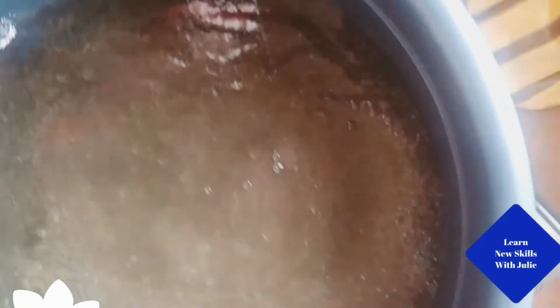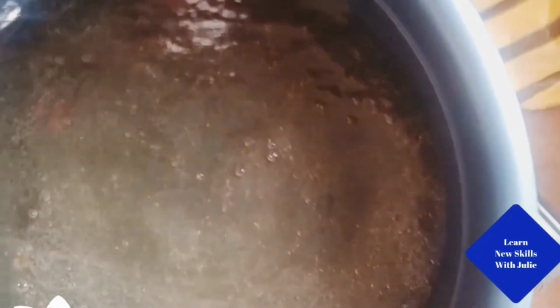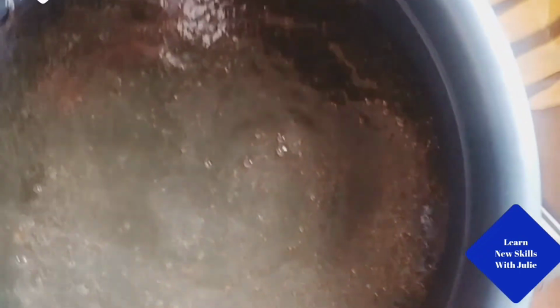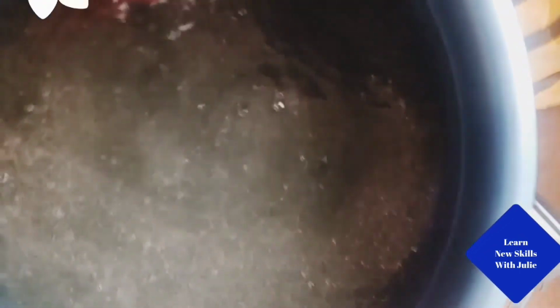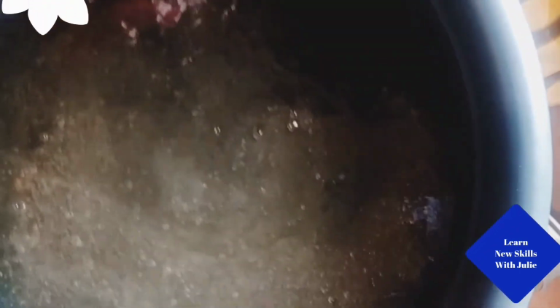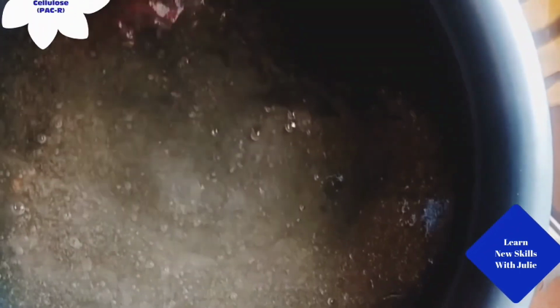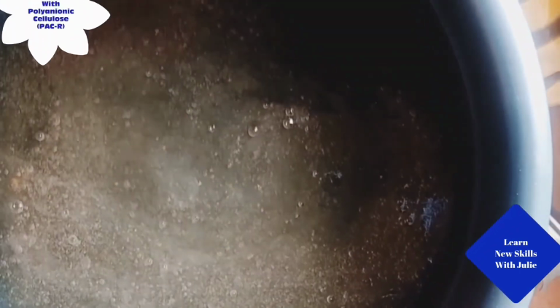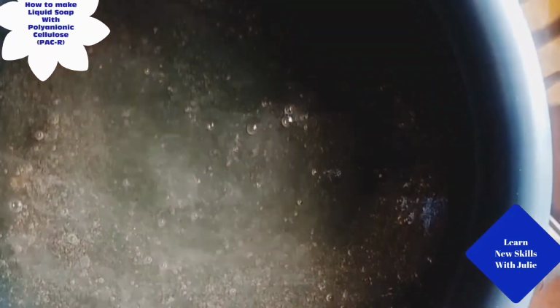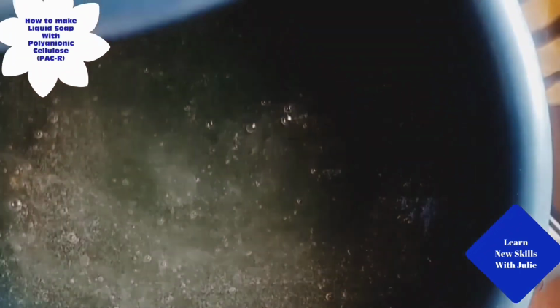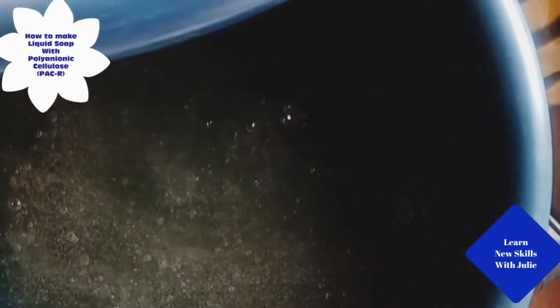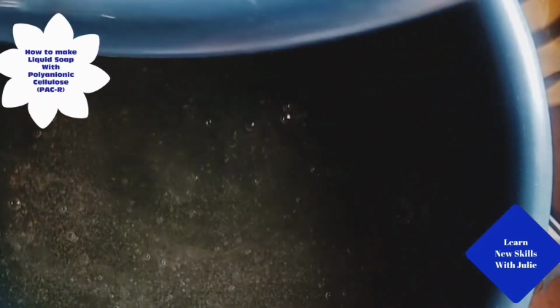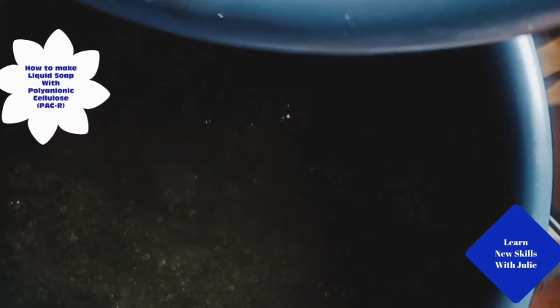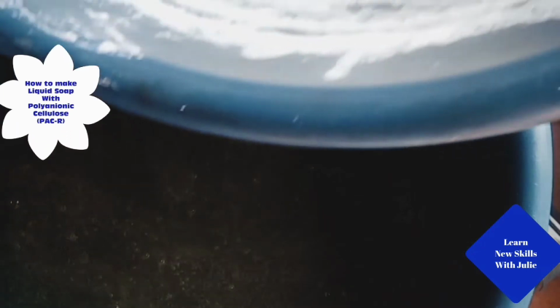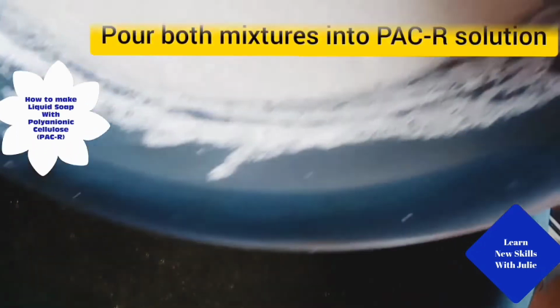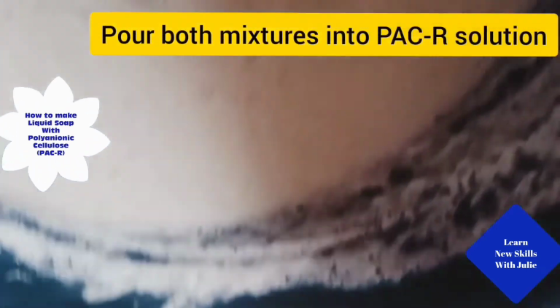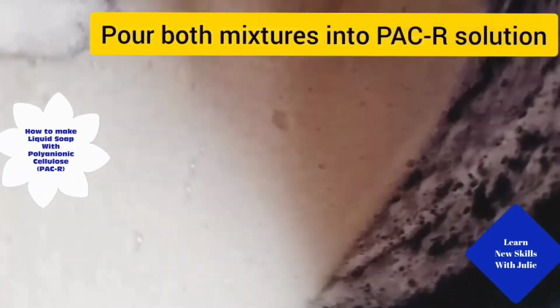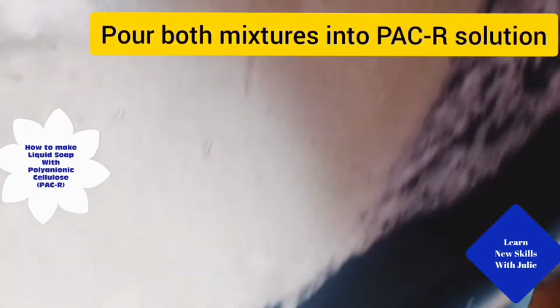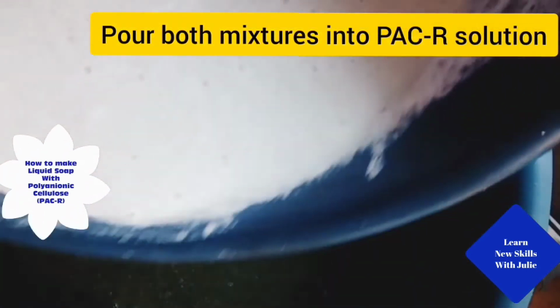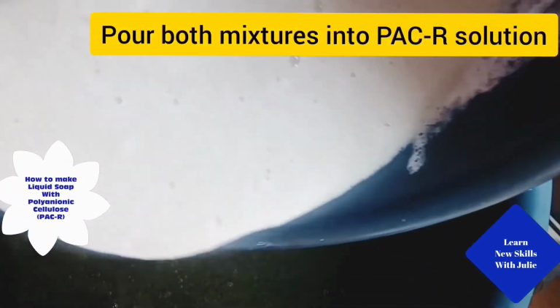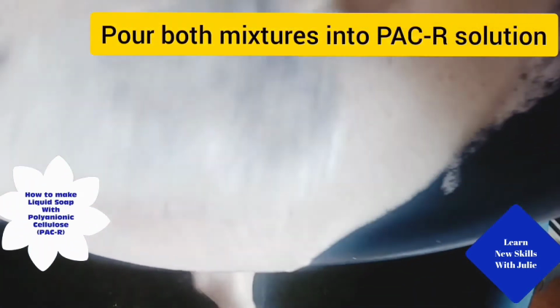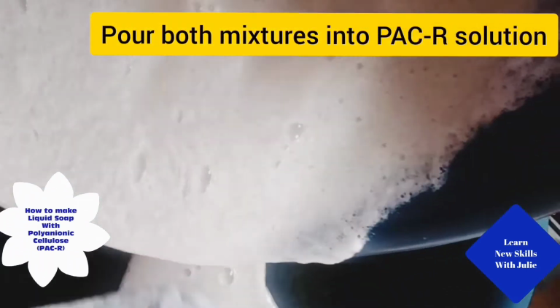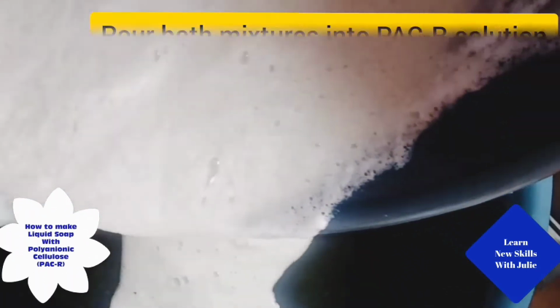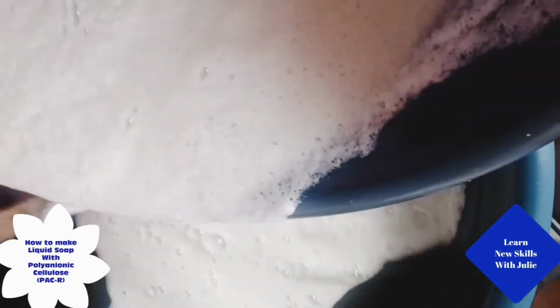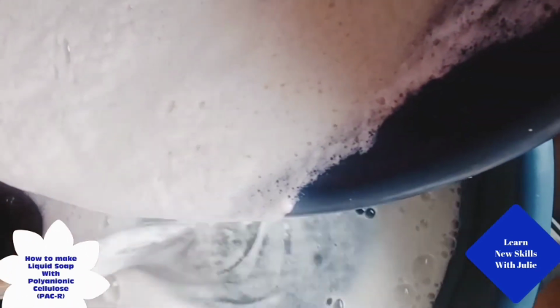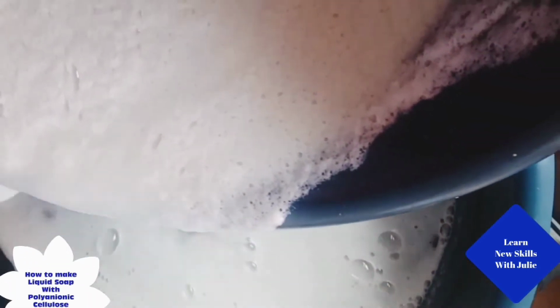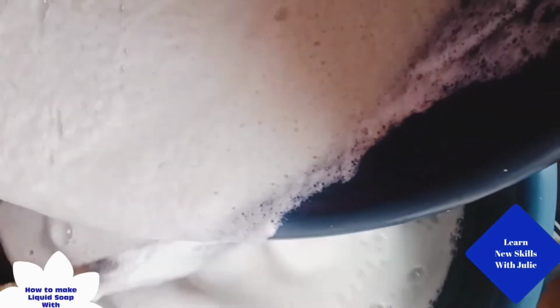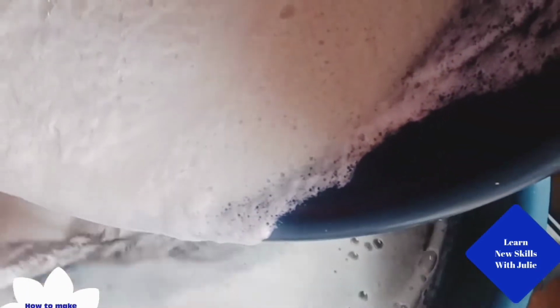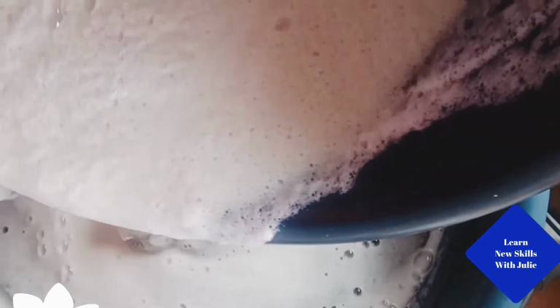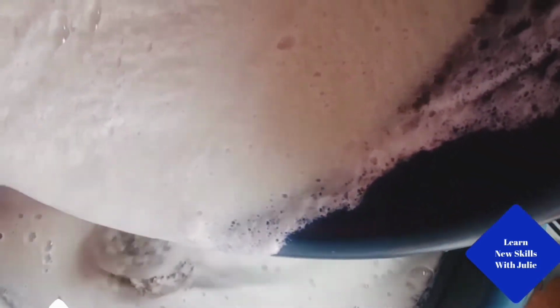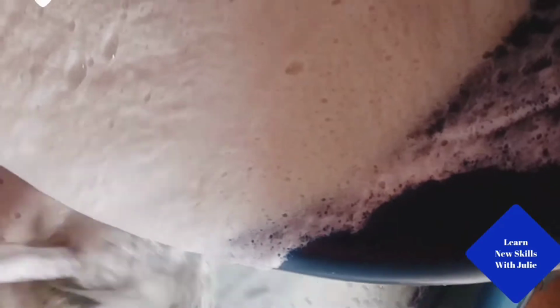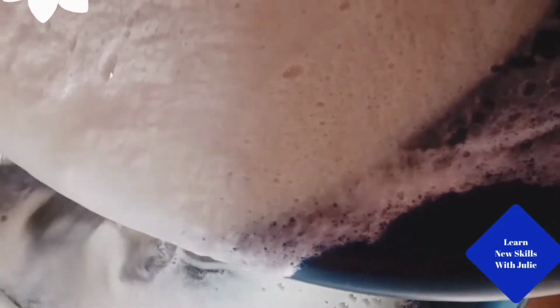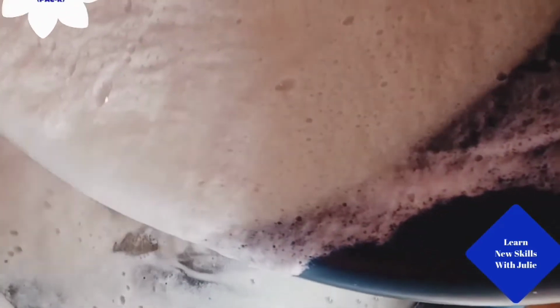Pour both mixtures into the Pac-R and continue stirring until they are completely dissolved.